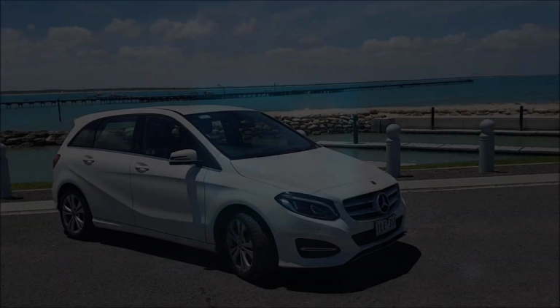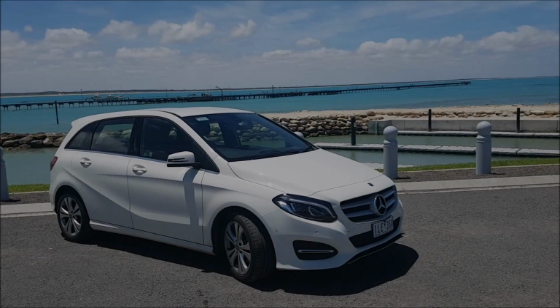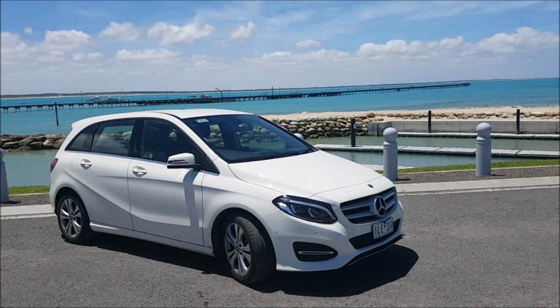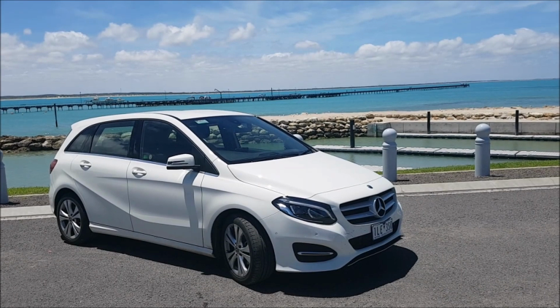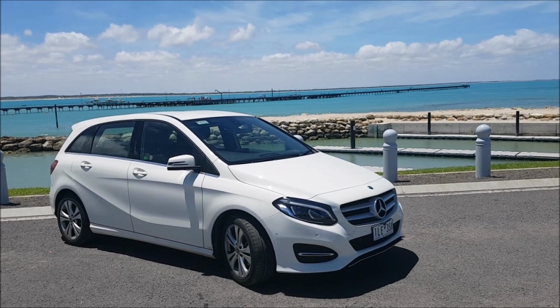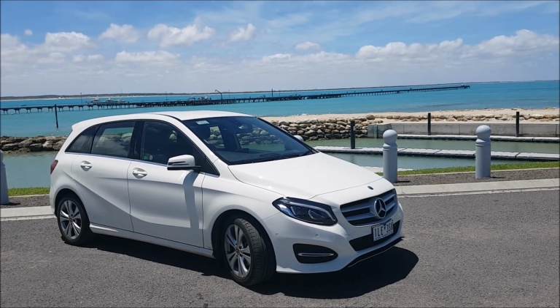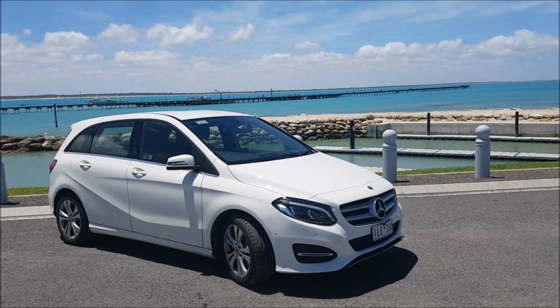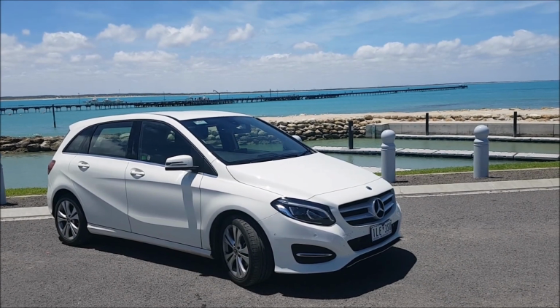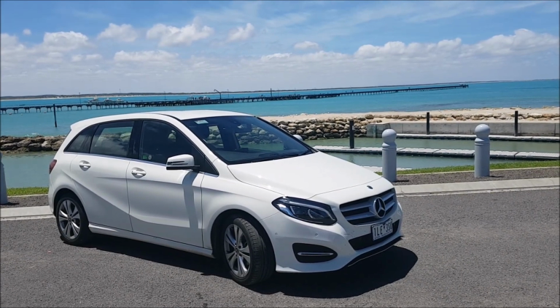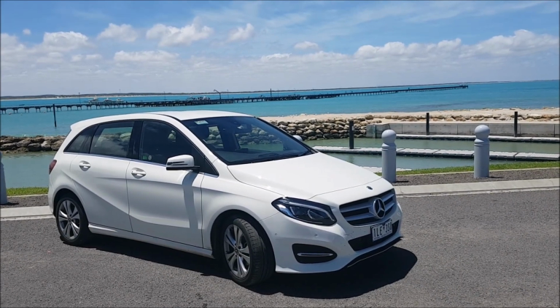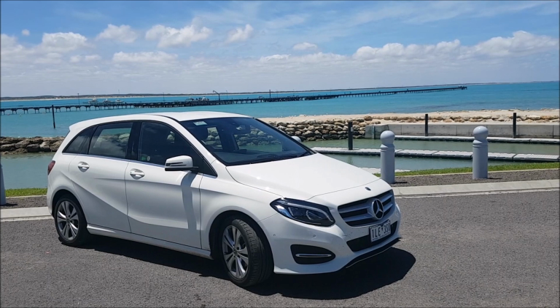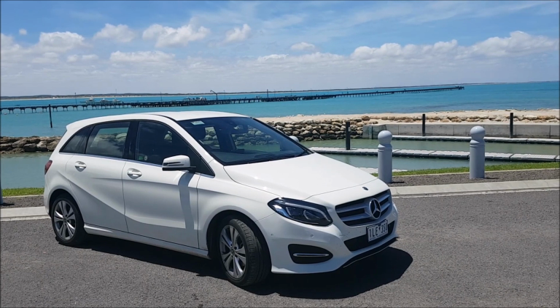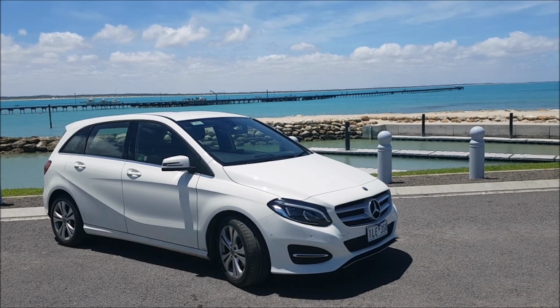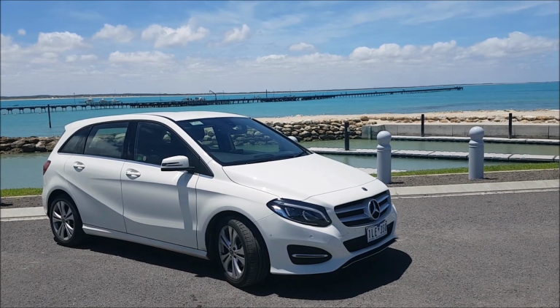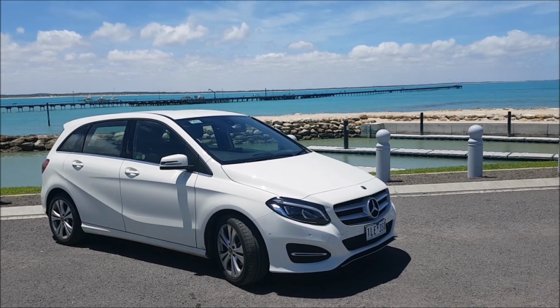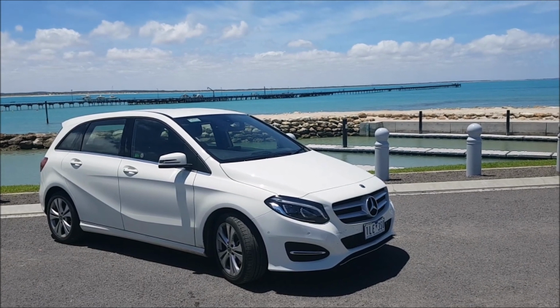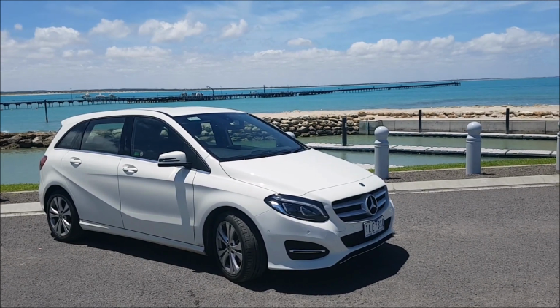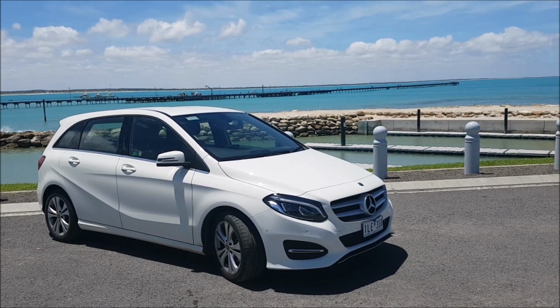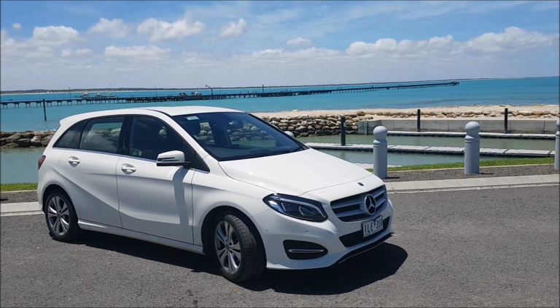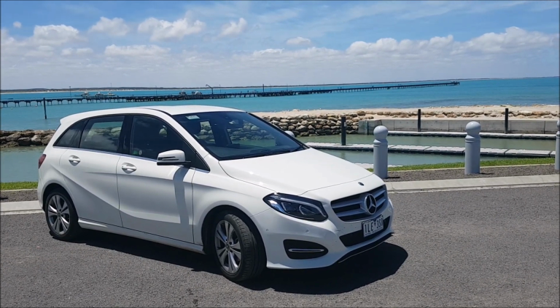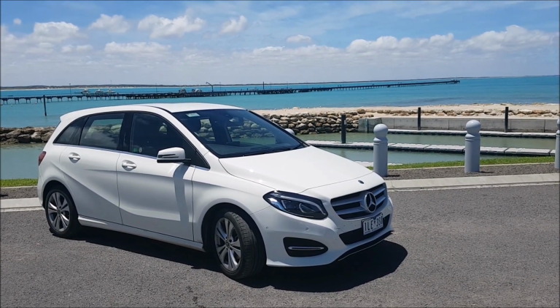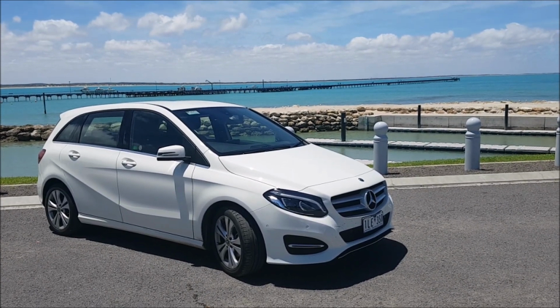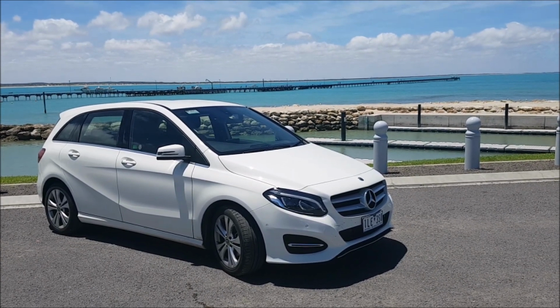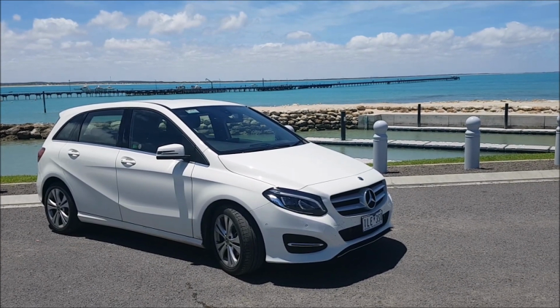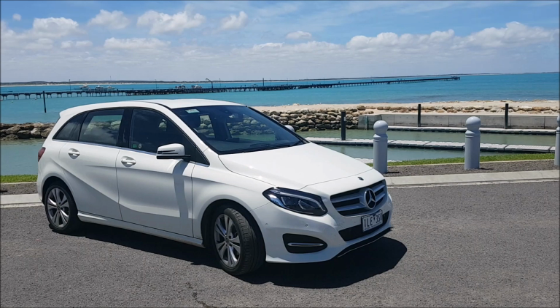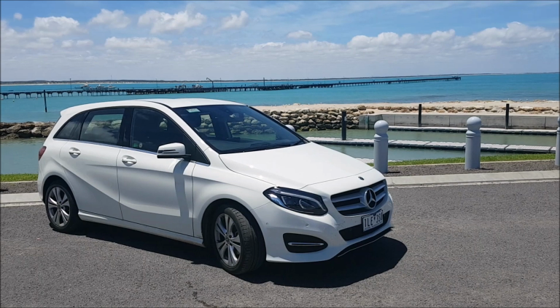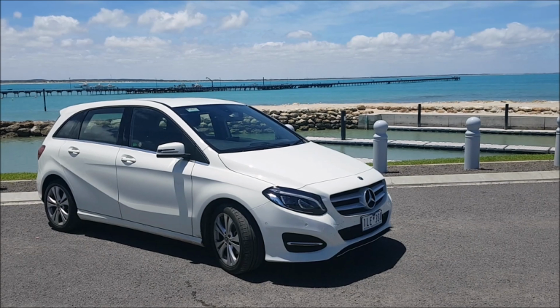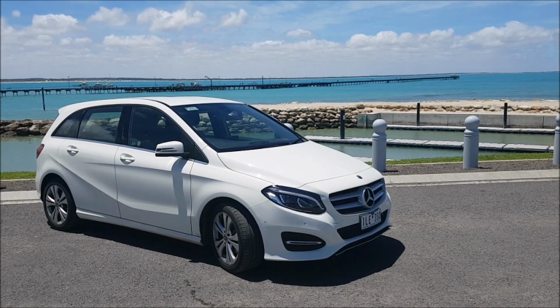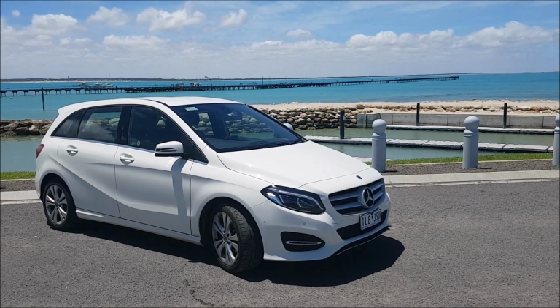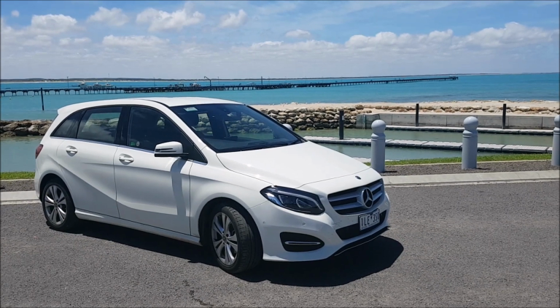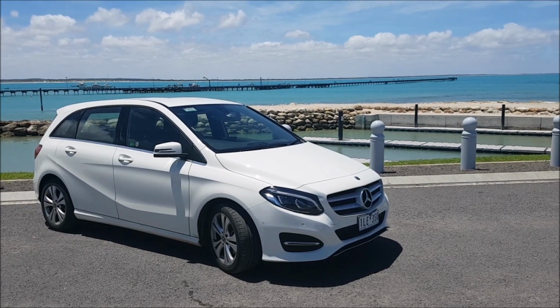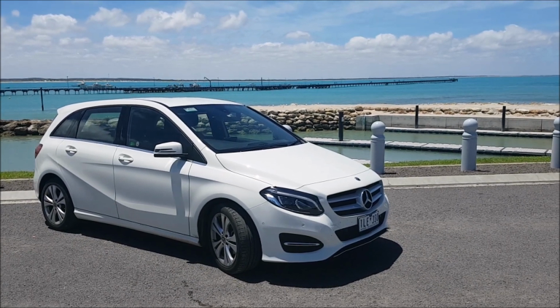Hi there guys, welcome to another Ross Perry Productions video. Today I'm going to be showing you the OBD2 port and fuse box location on a 2017 Mercedes B-Class.